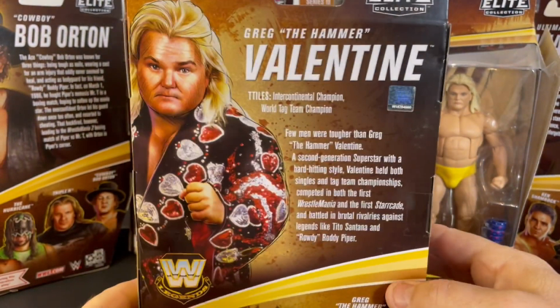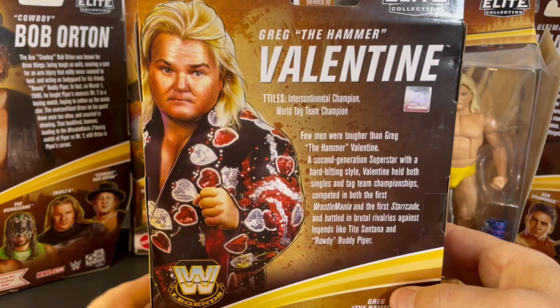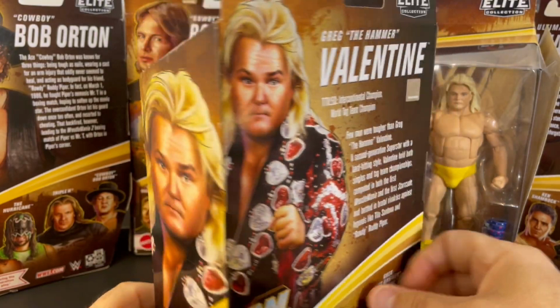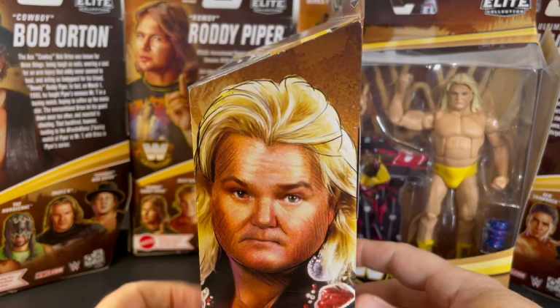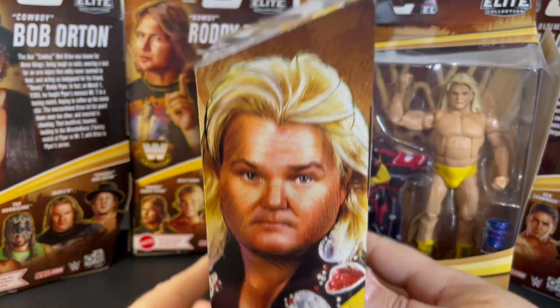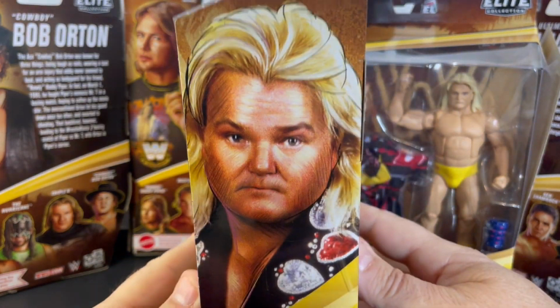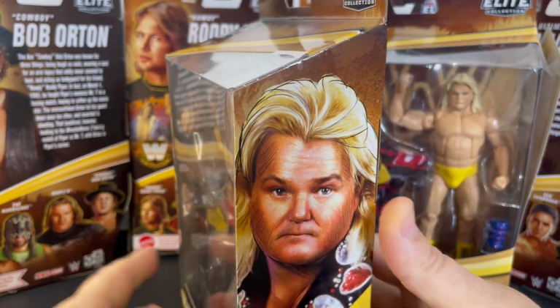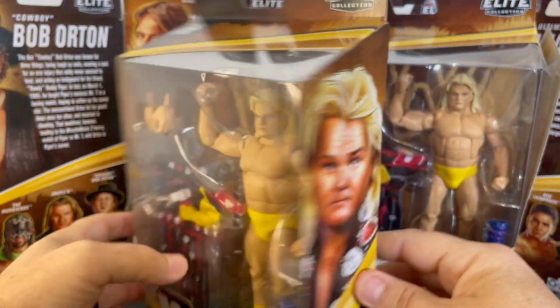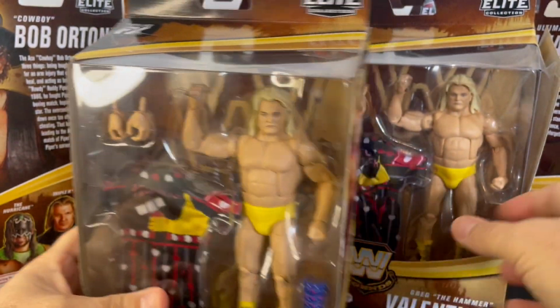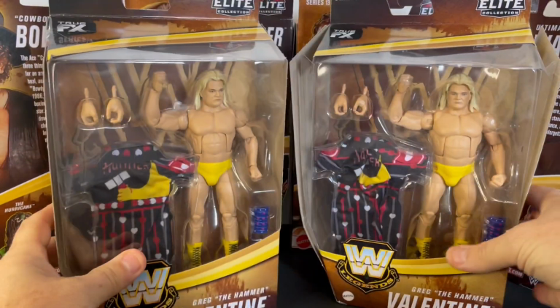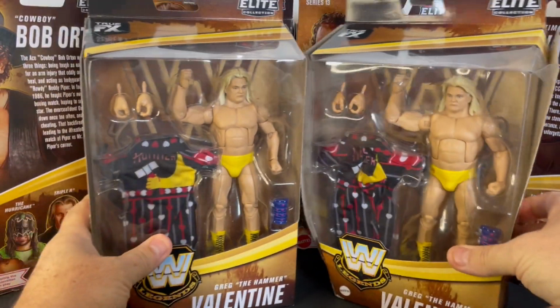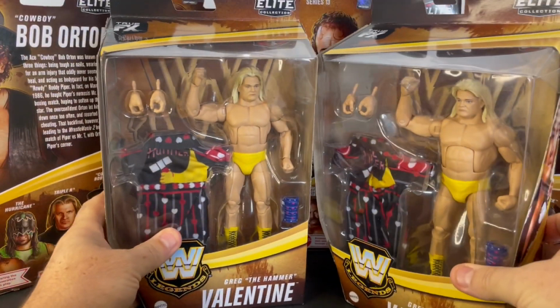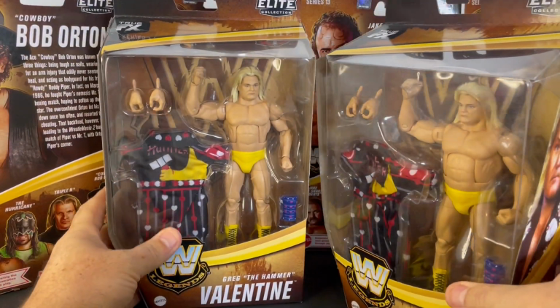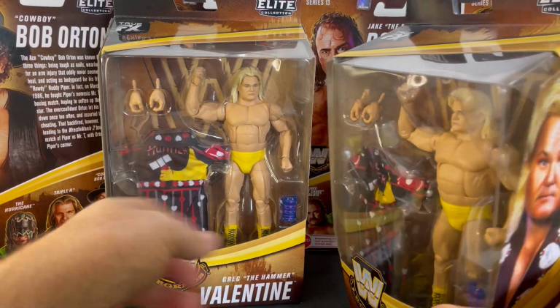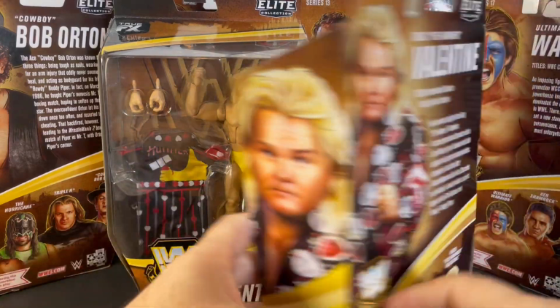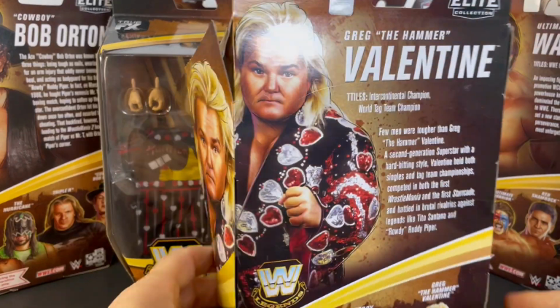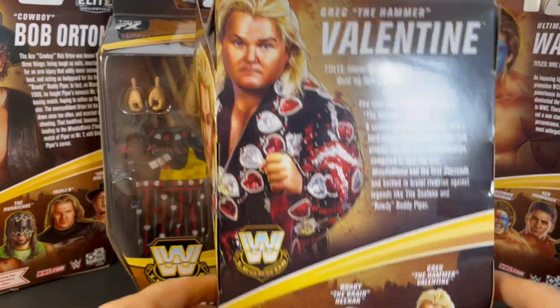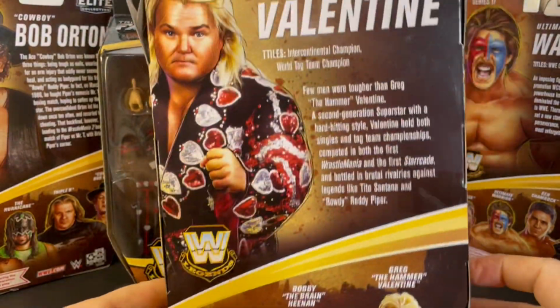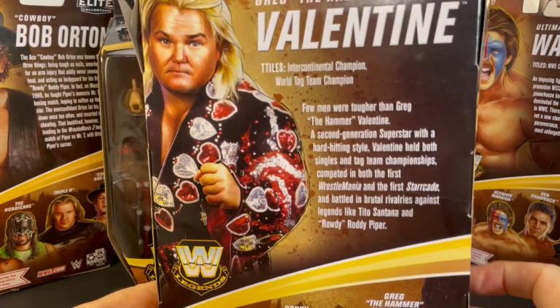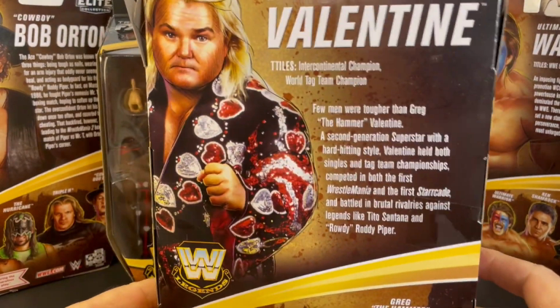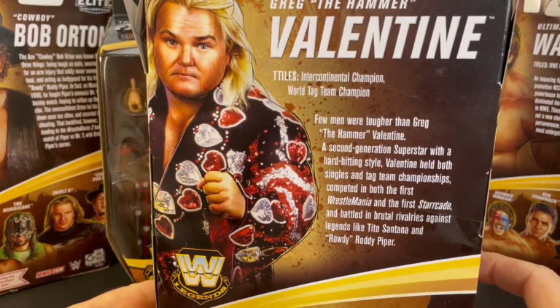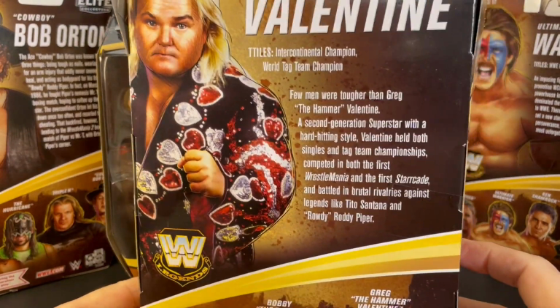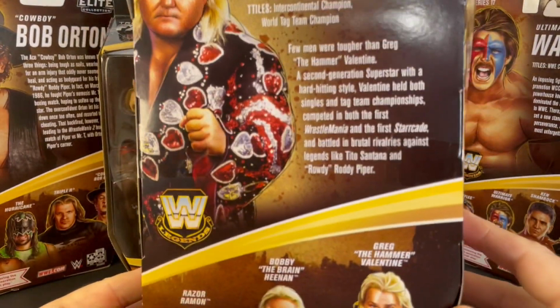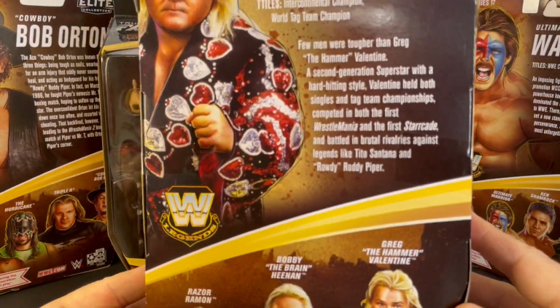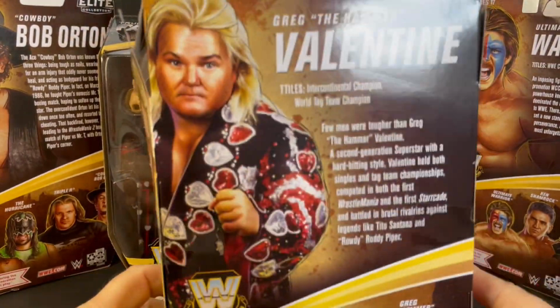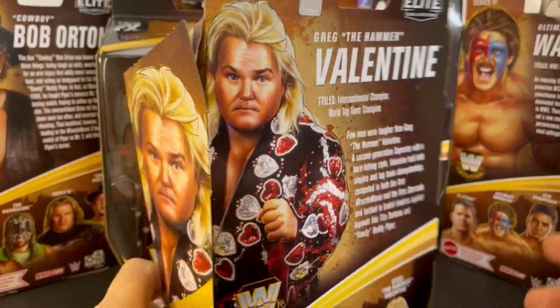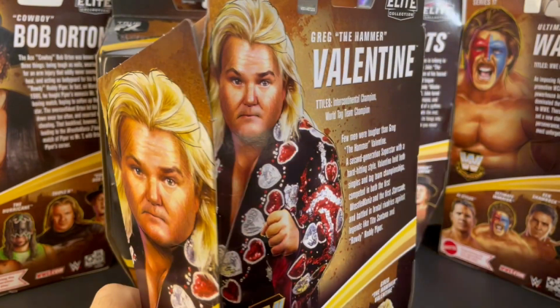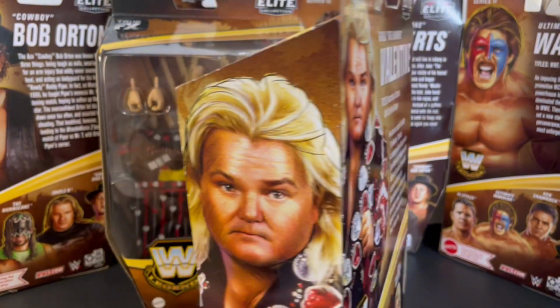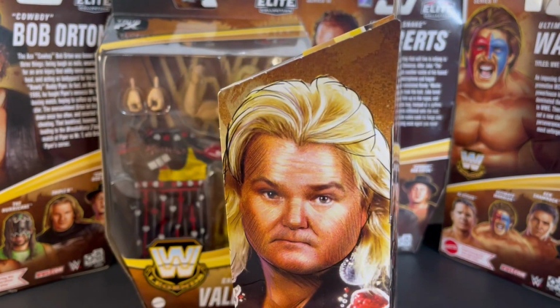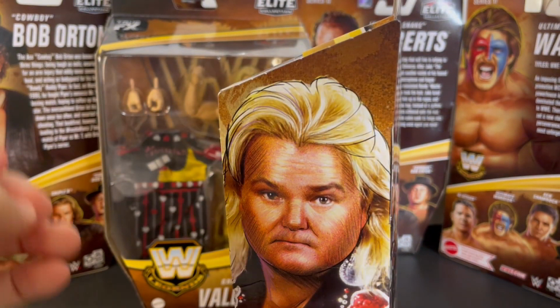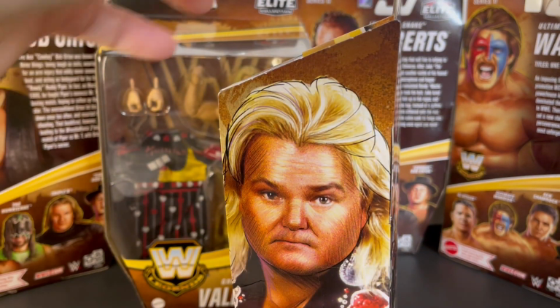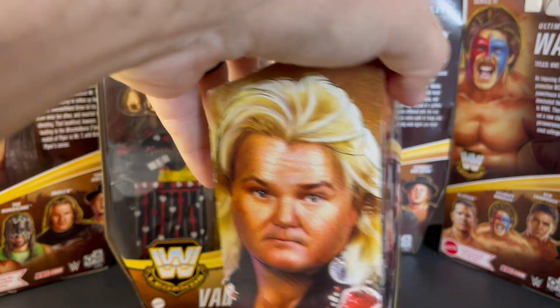Valentine does have a new legends figure out — the rhythm and blue version — but this is his yellow trunk and black trunk singles version. So let's go ahead and open this figure.